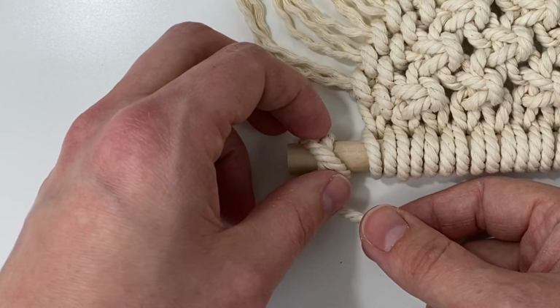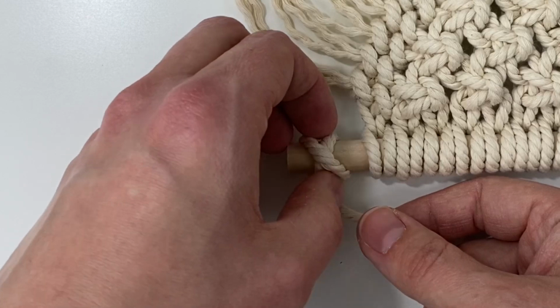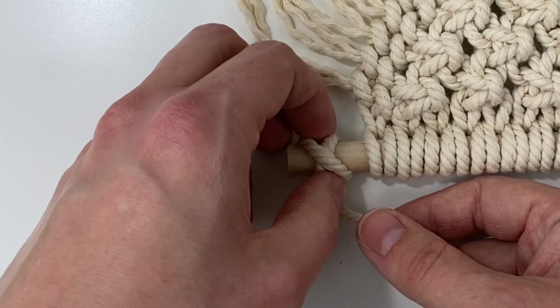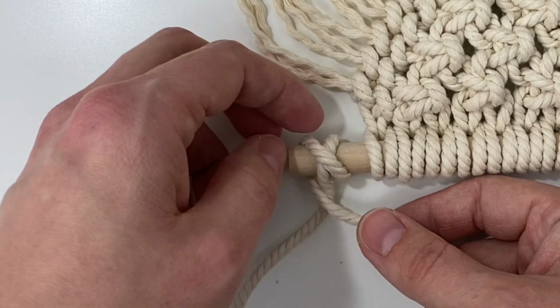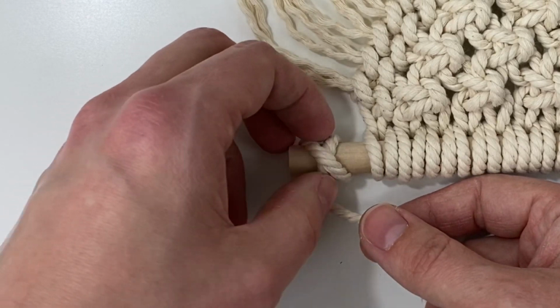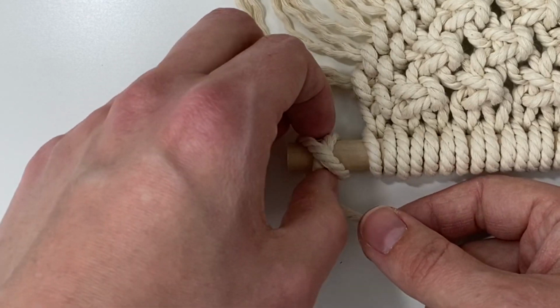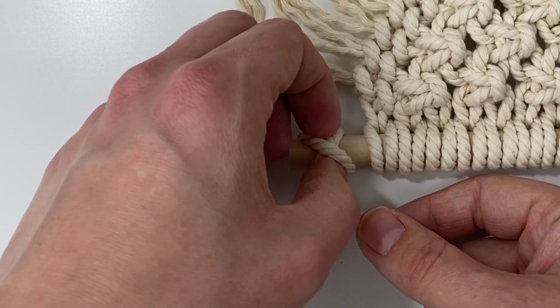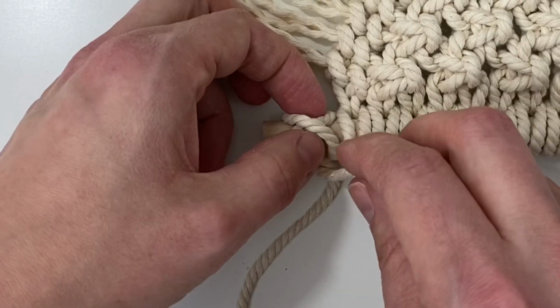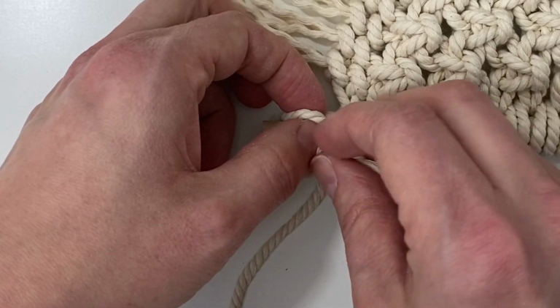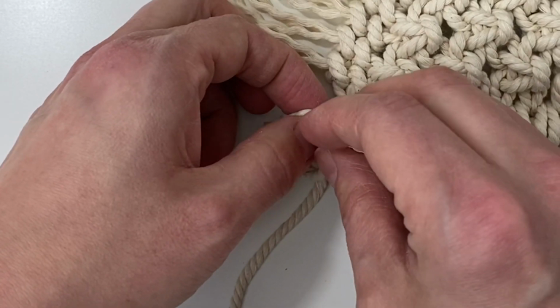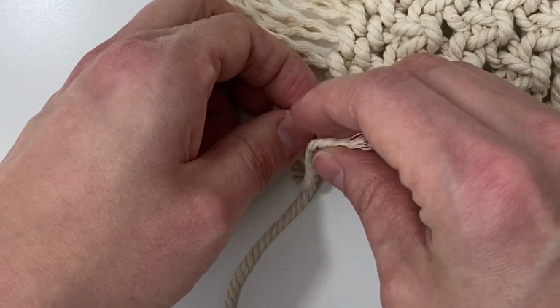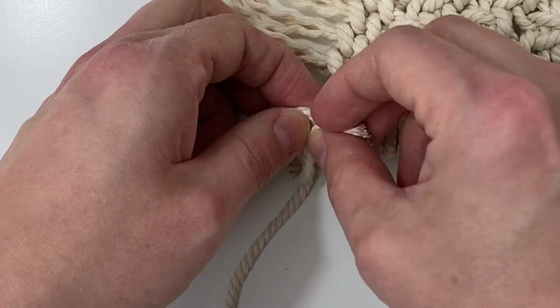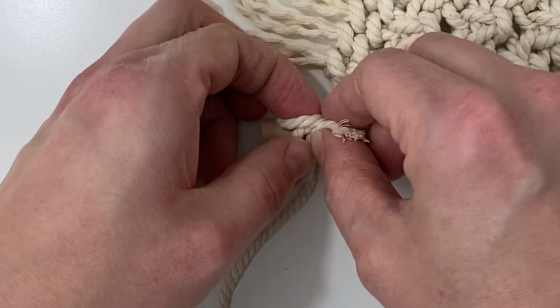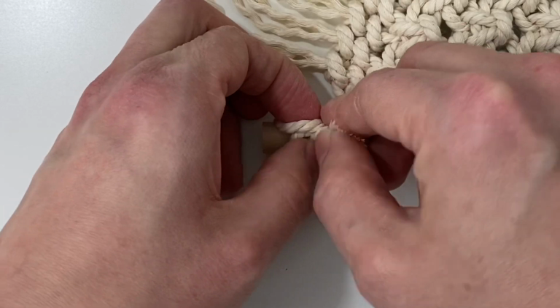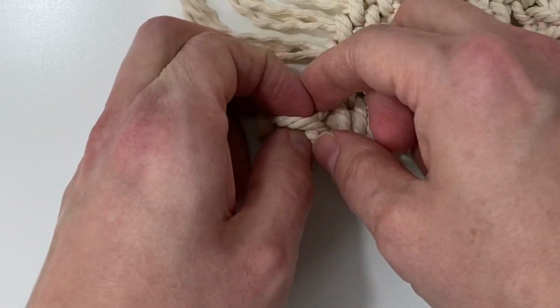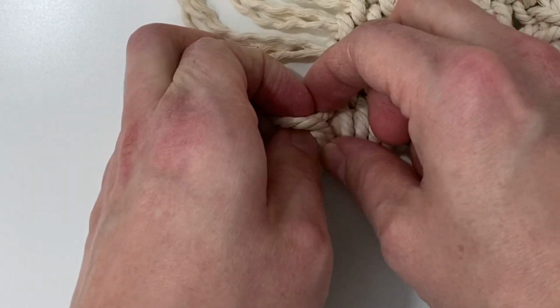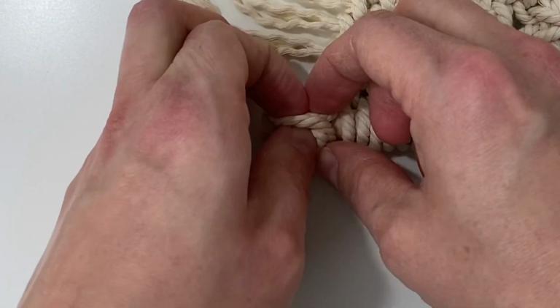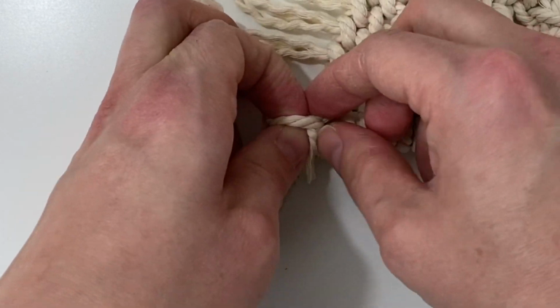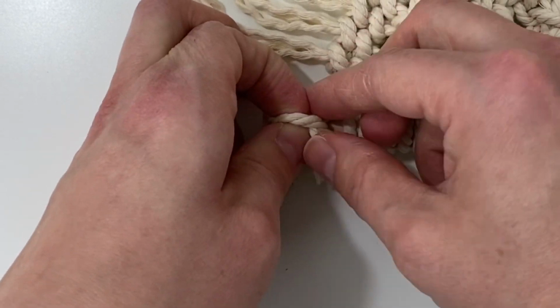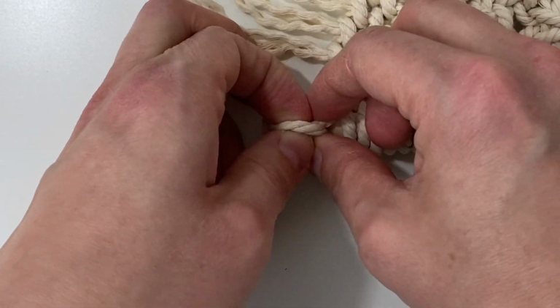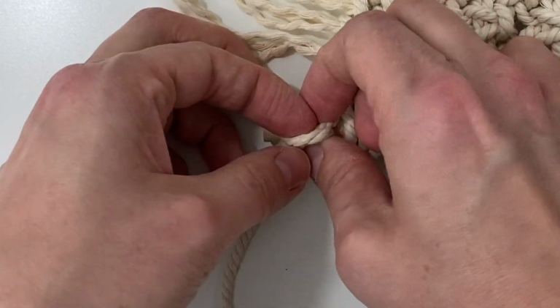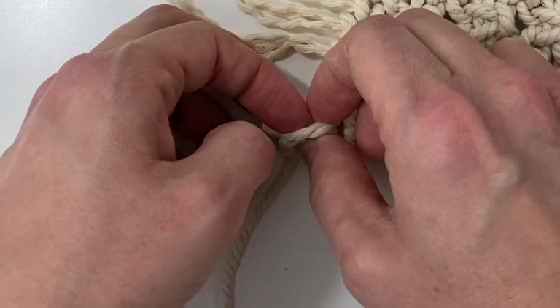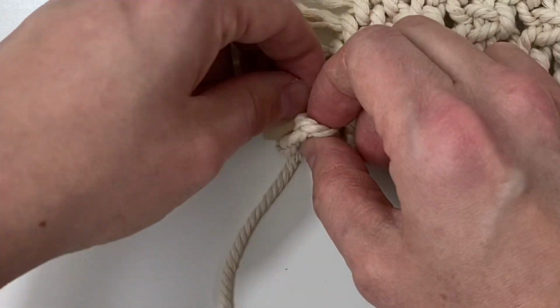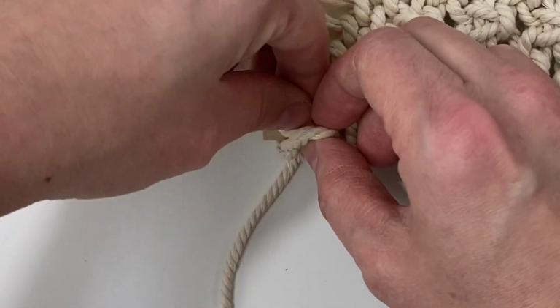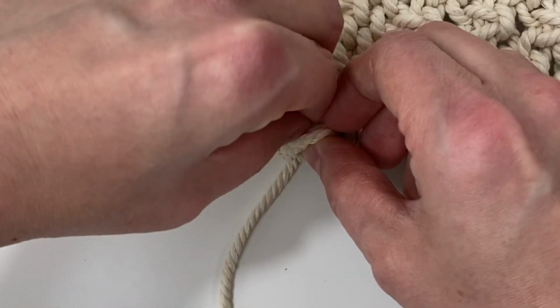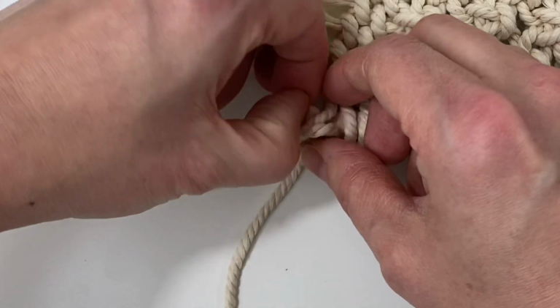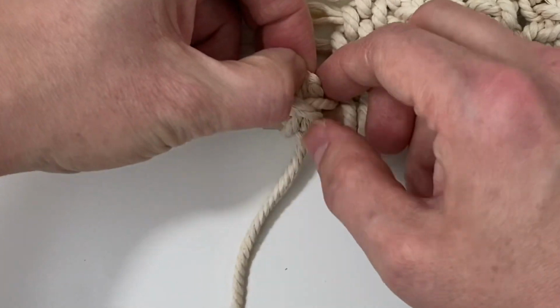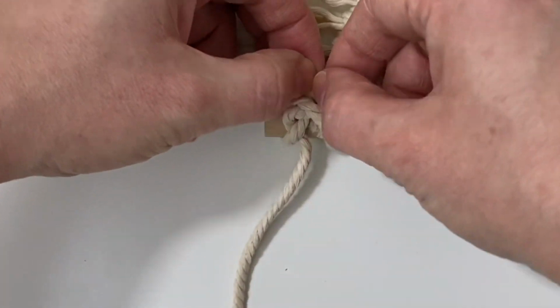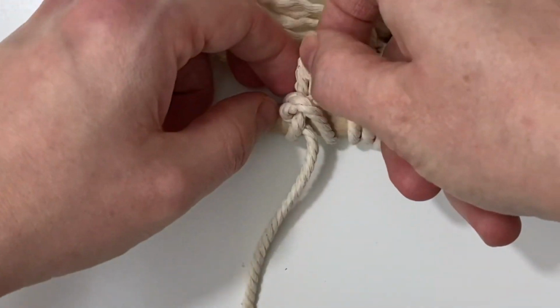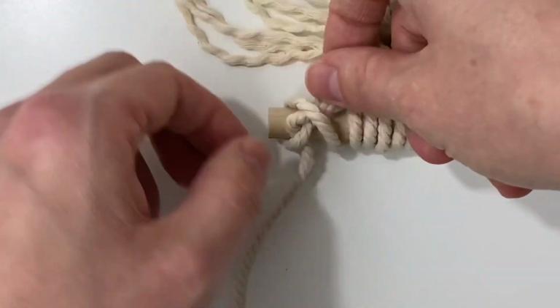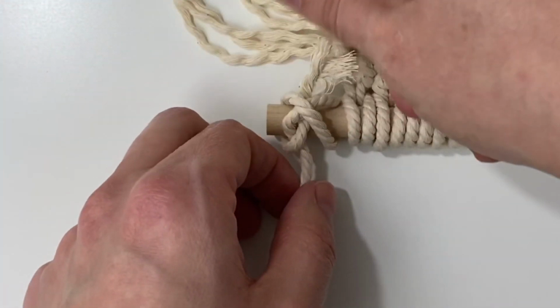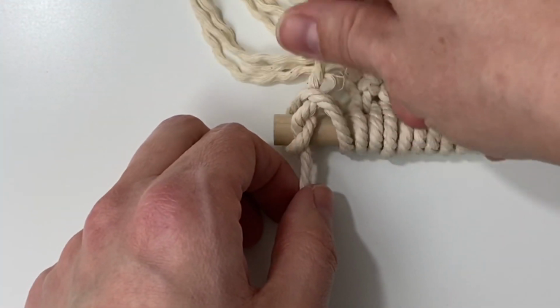Now use your fingers to slightly loosen the X a little bit, and then you're going to stick that short end of the rope up under the X where it crosses and pull it through, and then you're going to pull on both ends of the rope to tighten it.